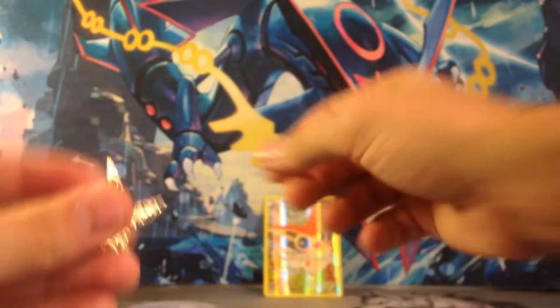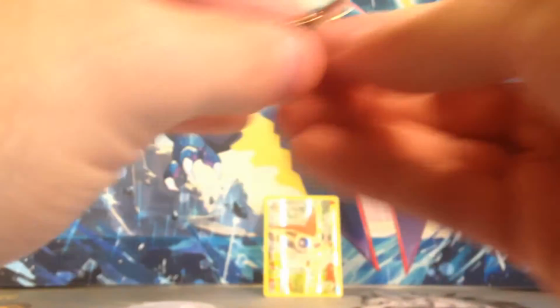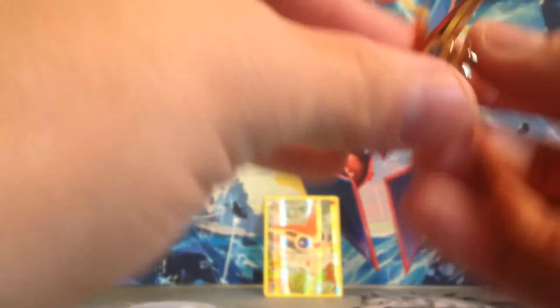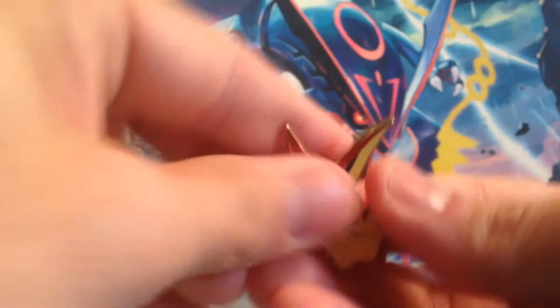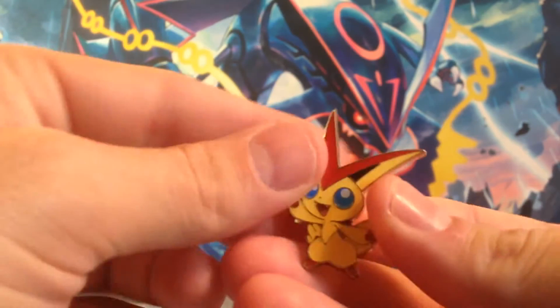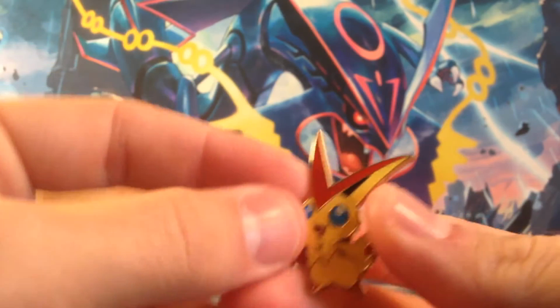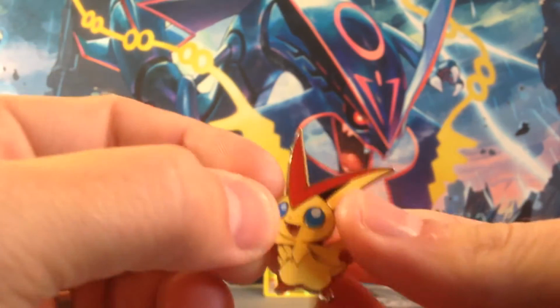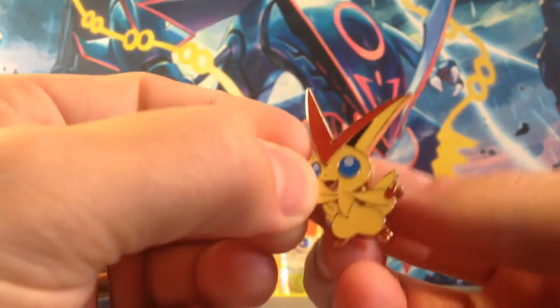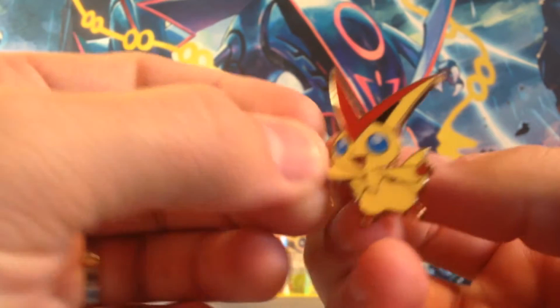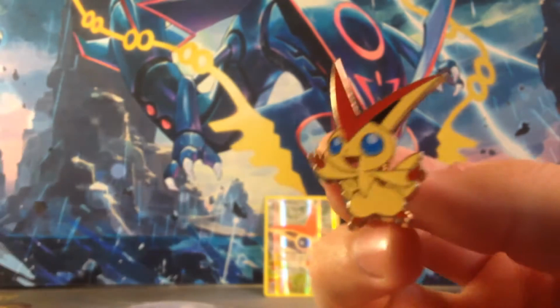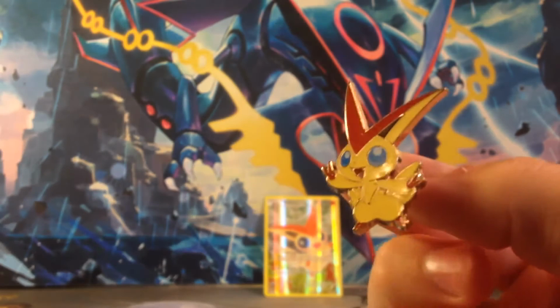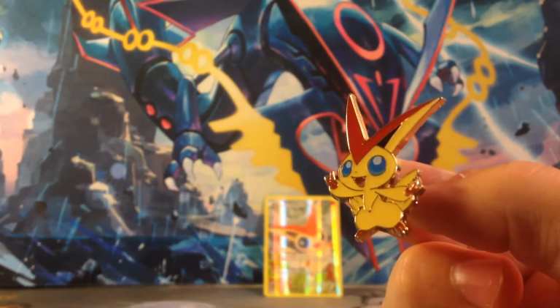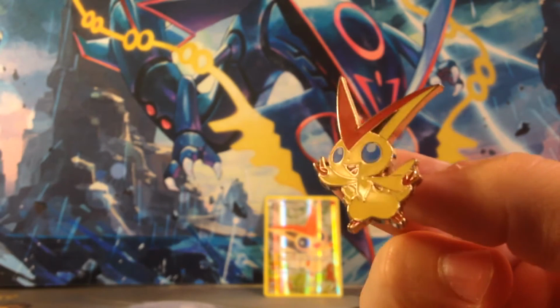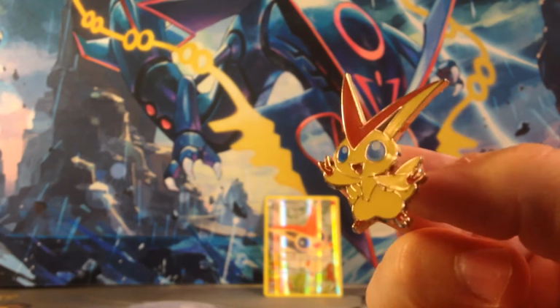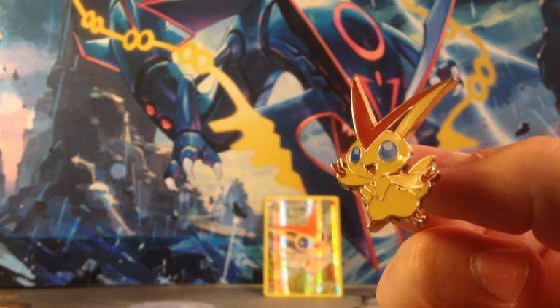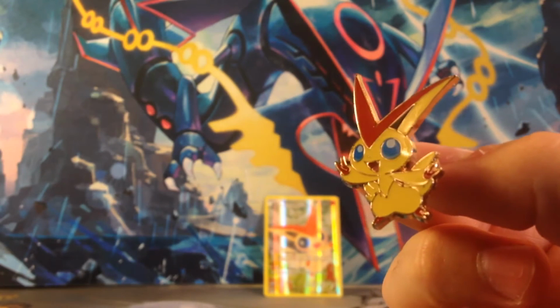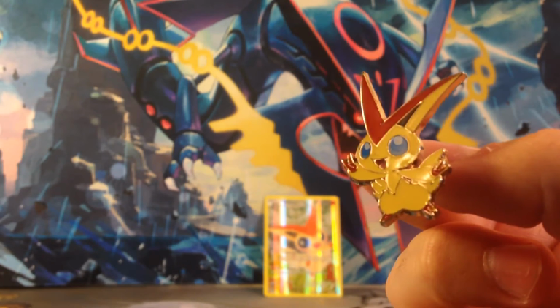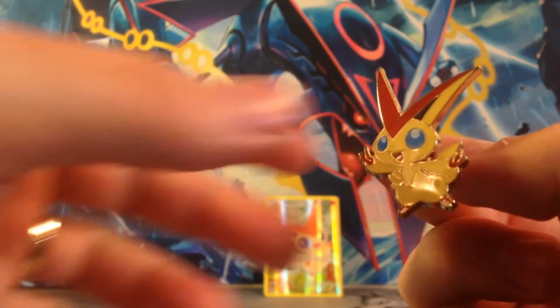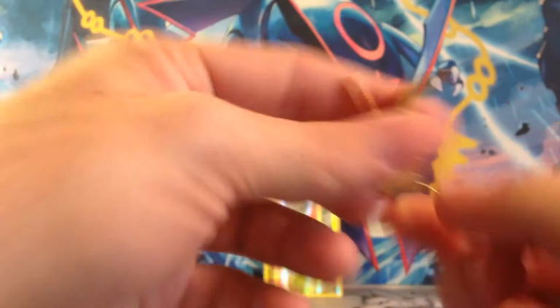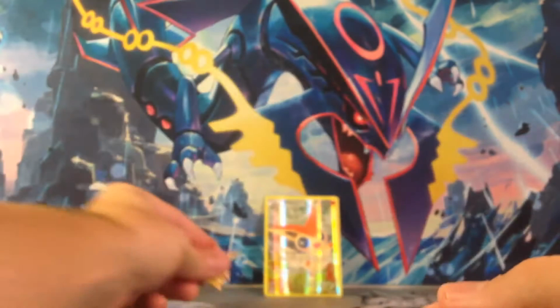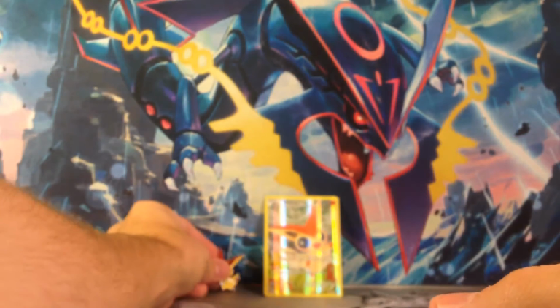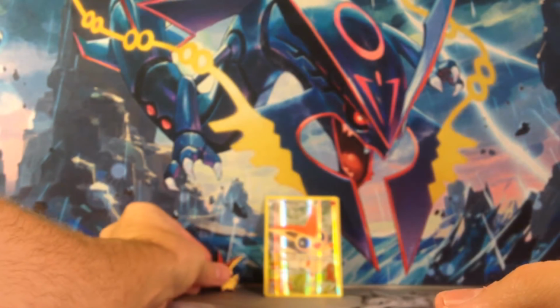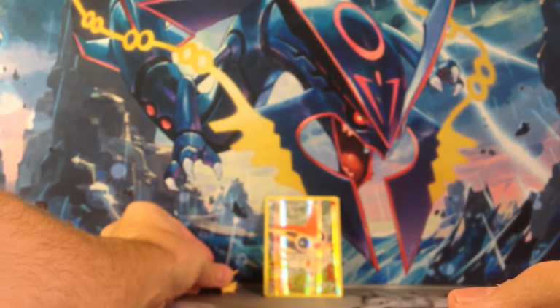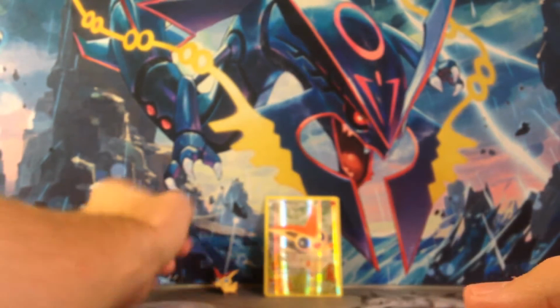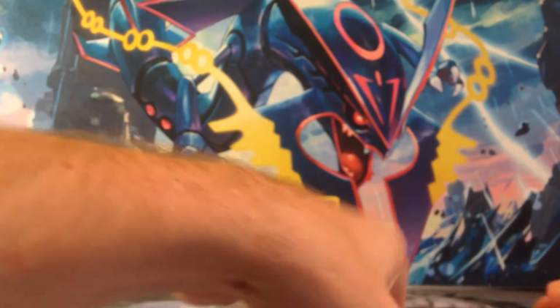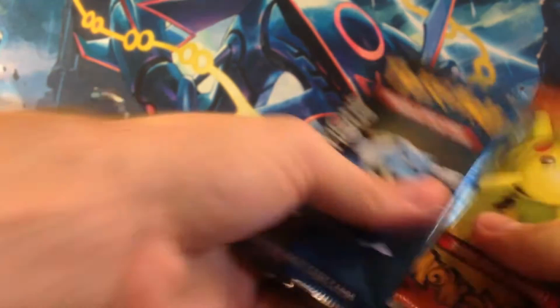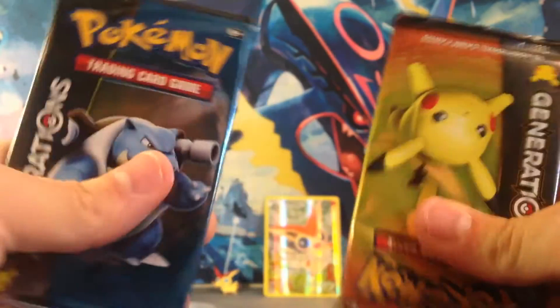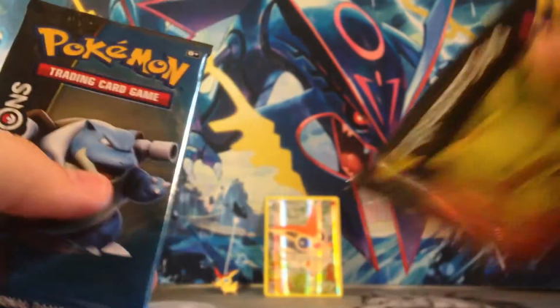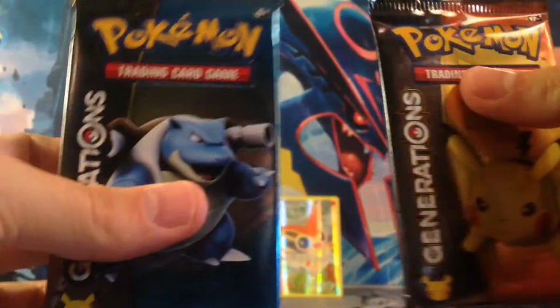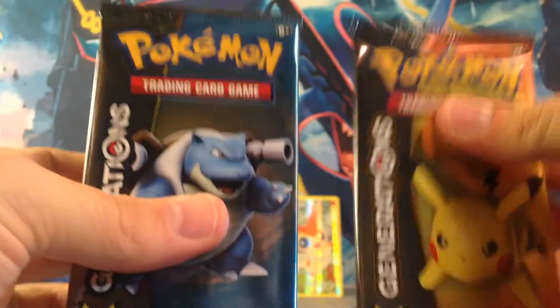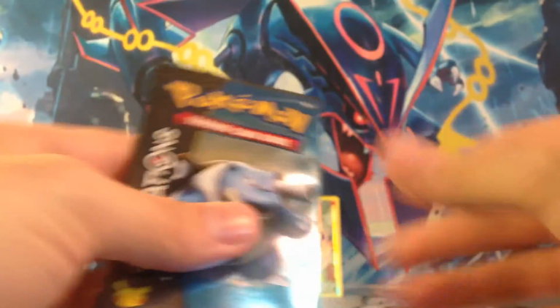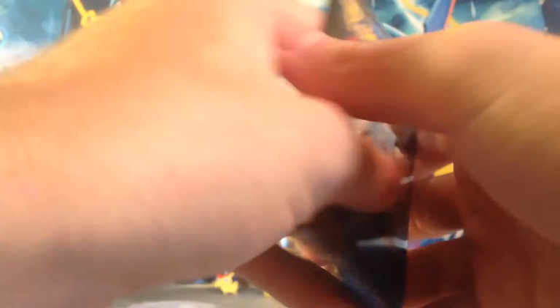And we got our Victini pin. Set that back there. Alright, two packs. Let's crack these real quick.